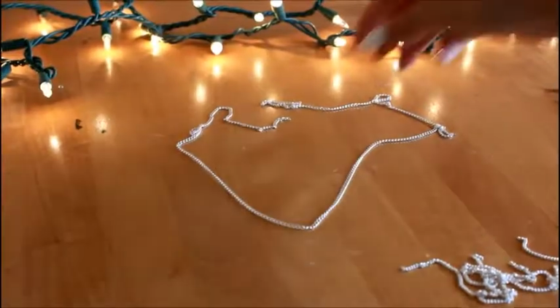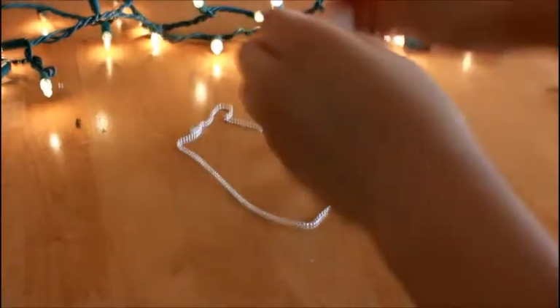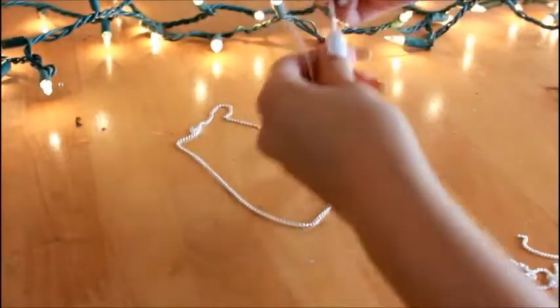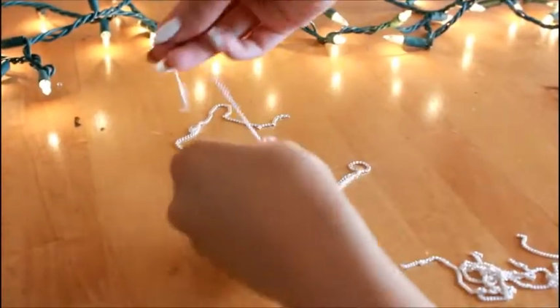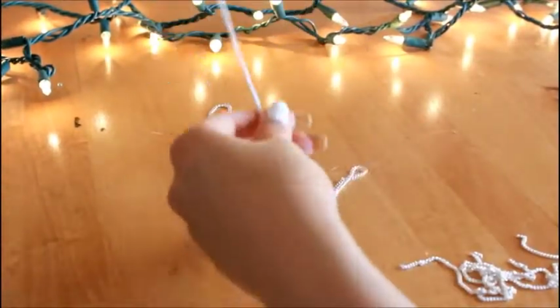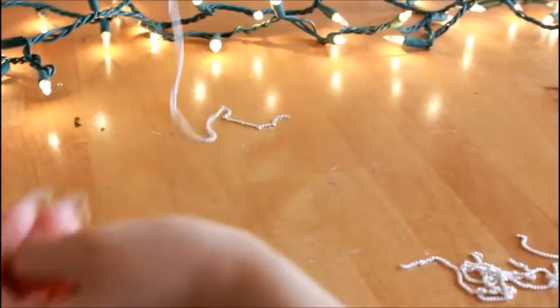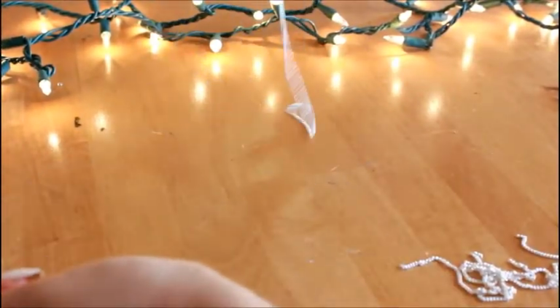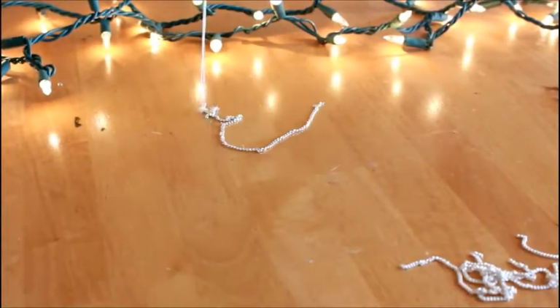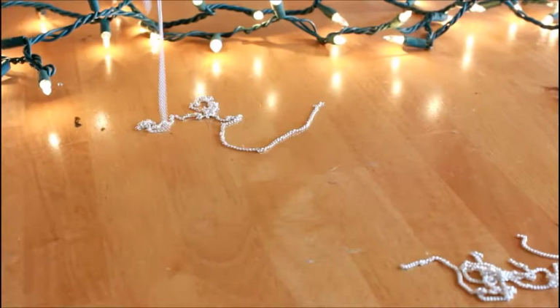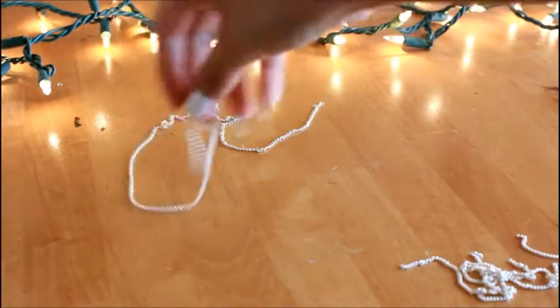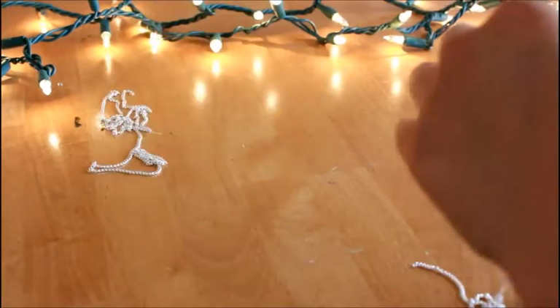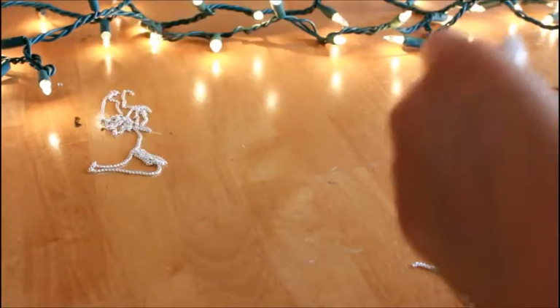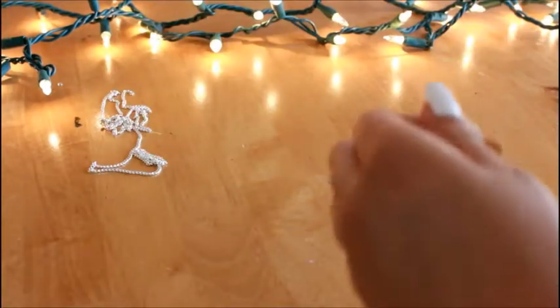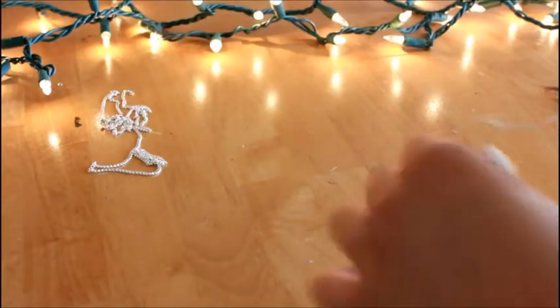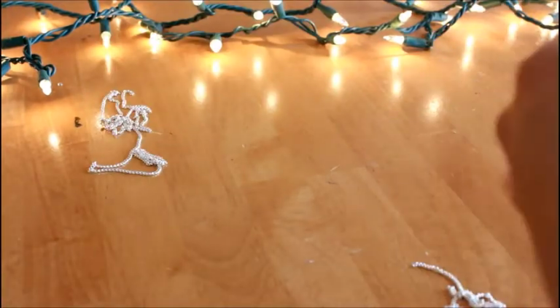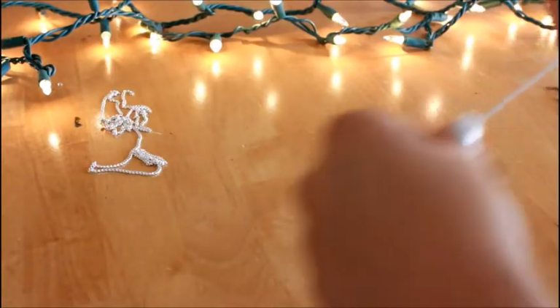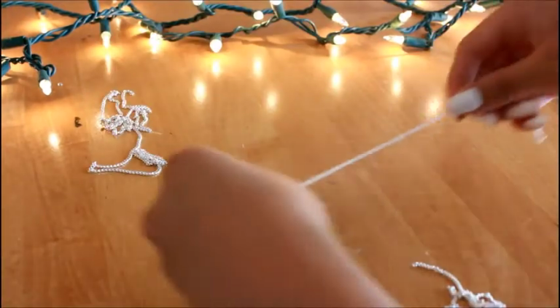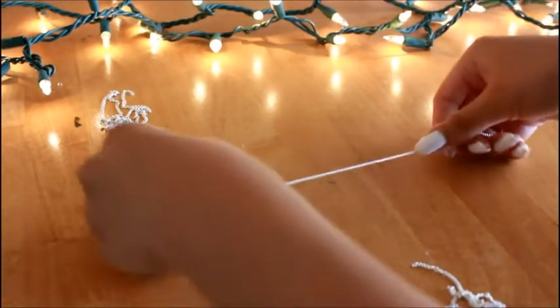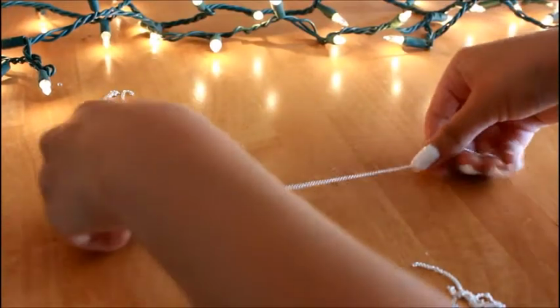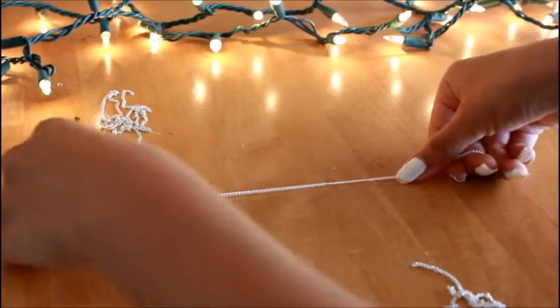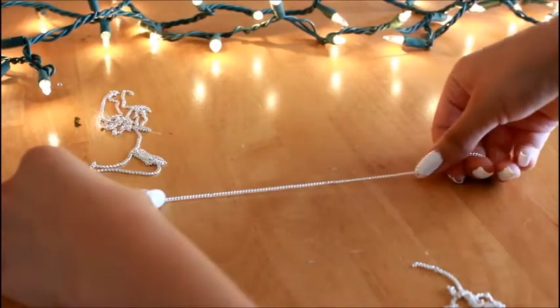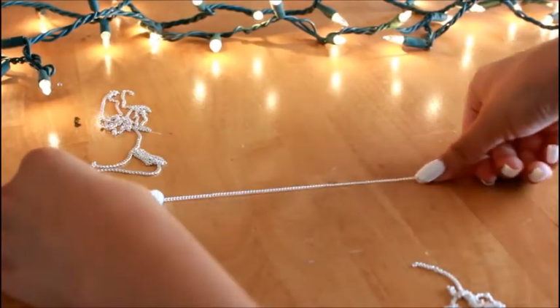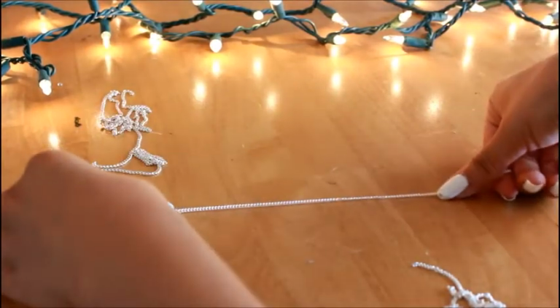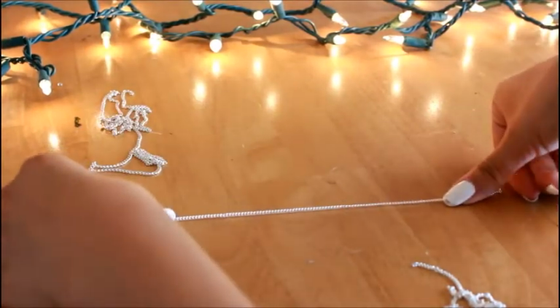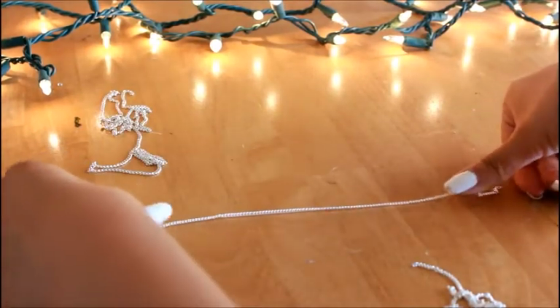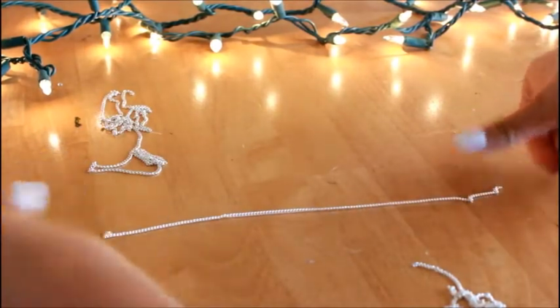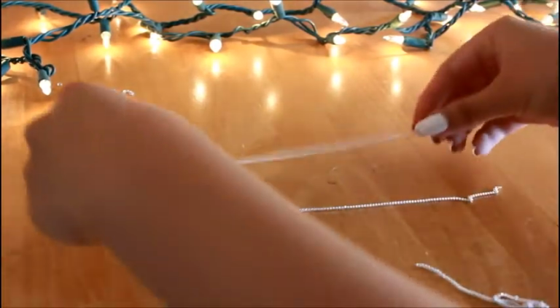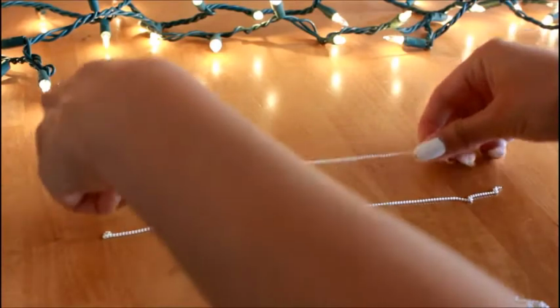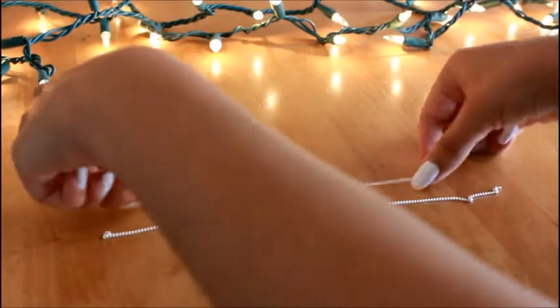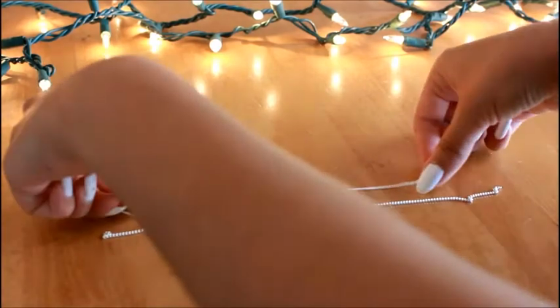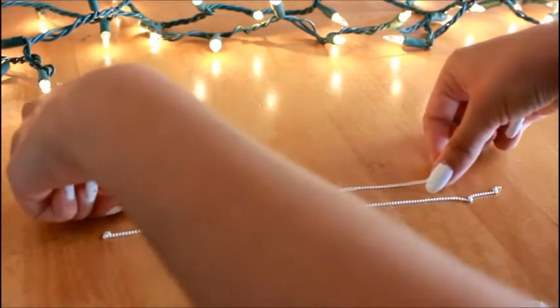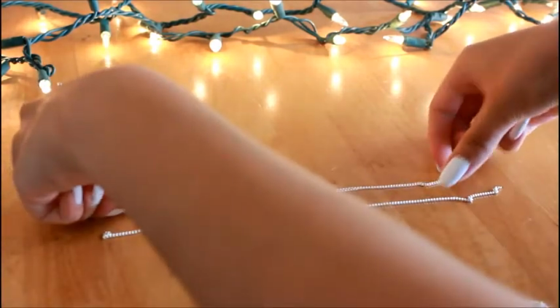Okay, so what you're going to need is your necklace chain and you're also going to want a large, medium, and small chain.